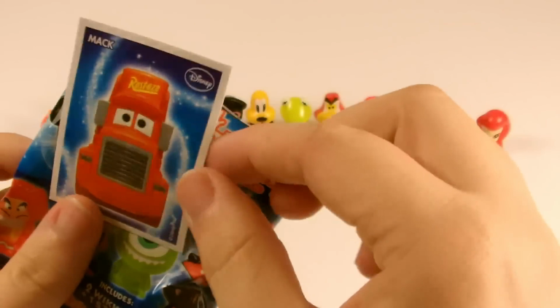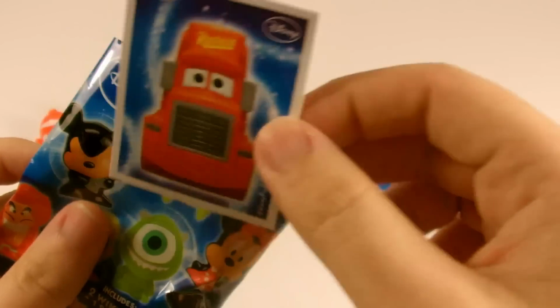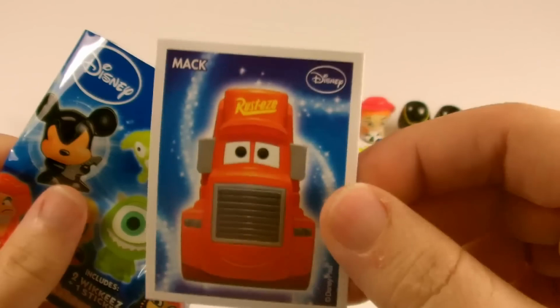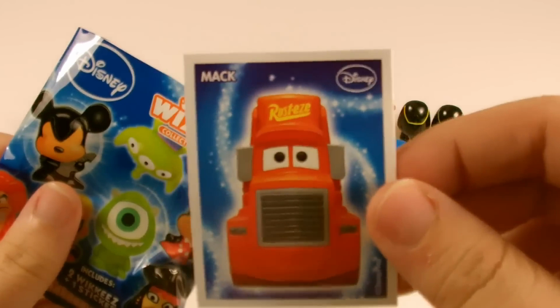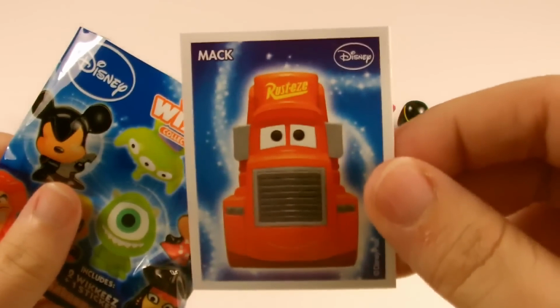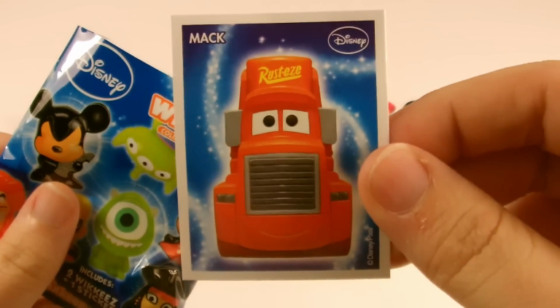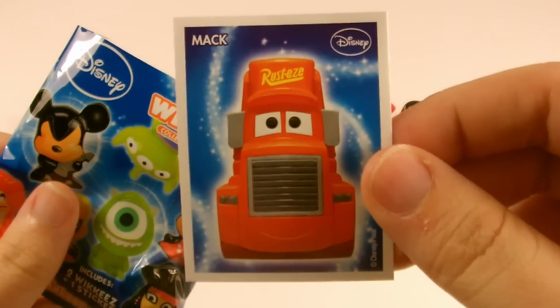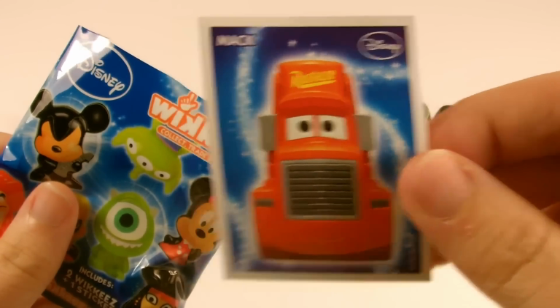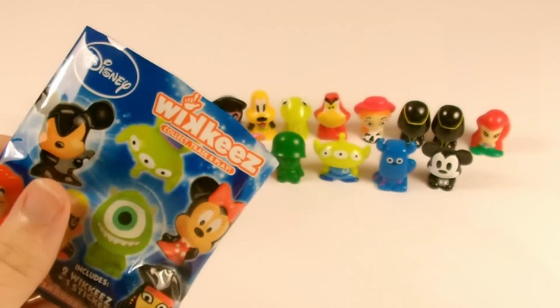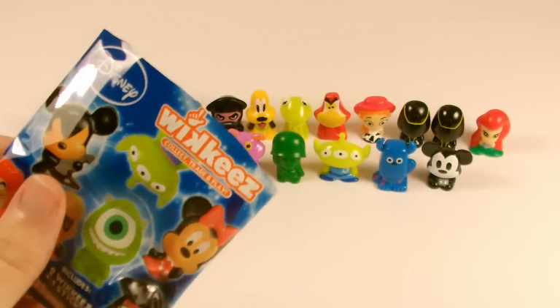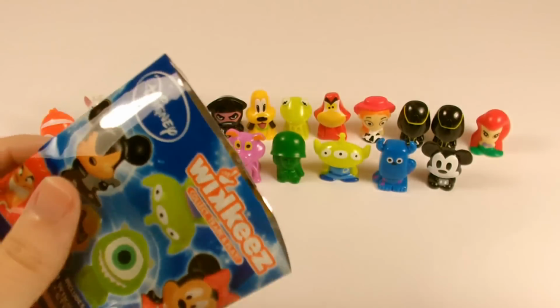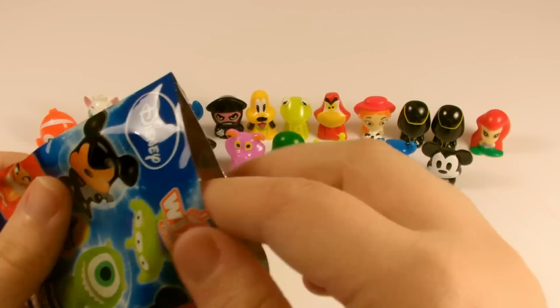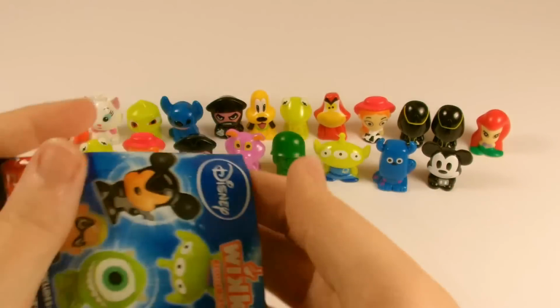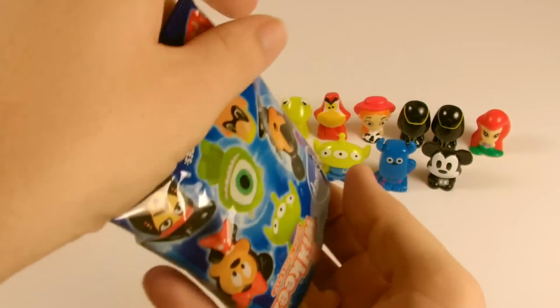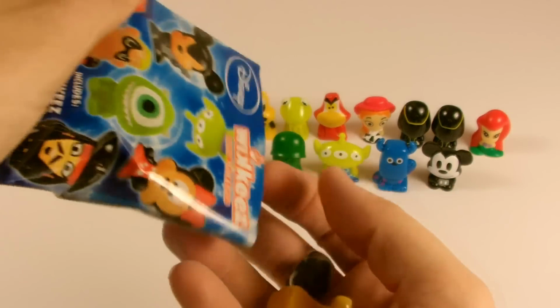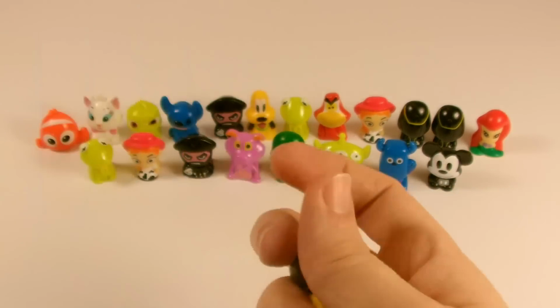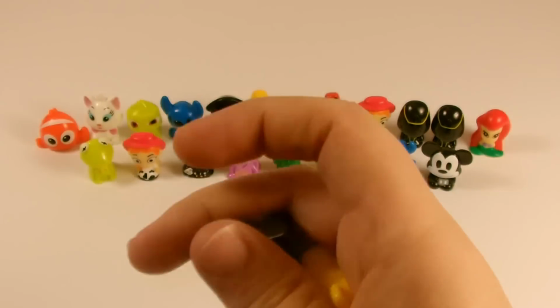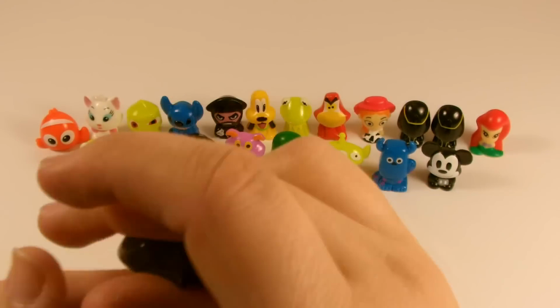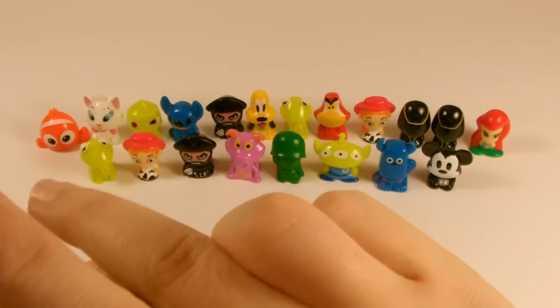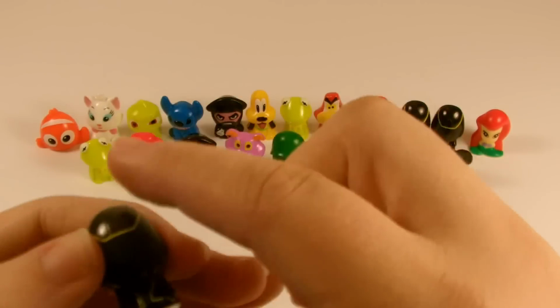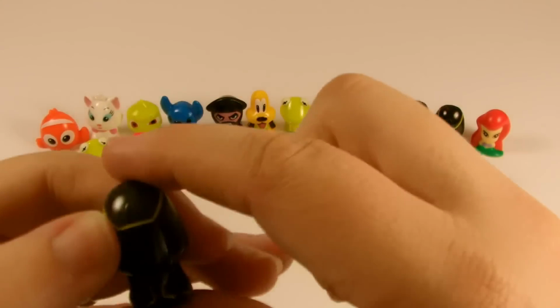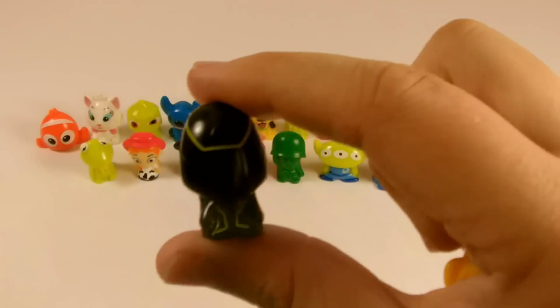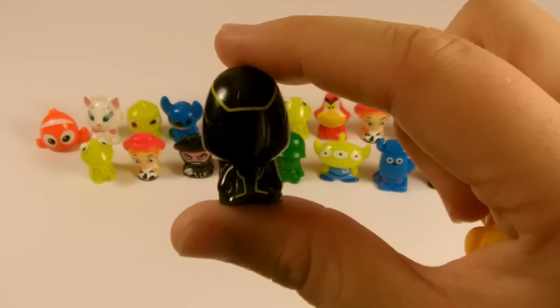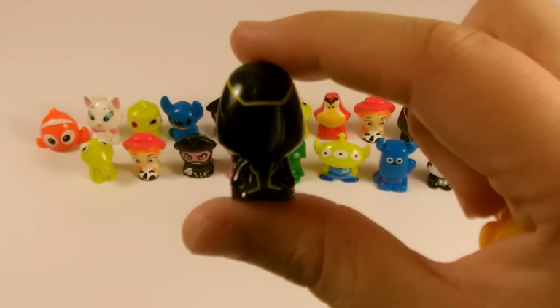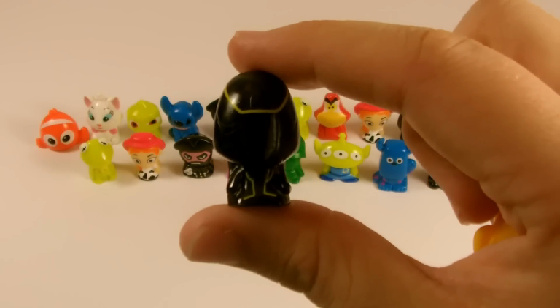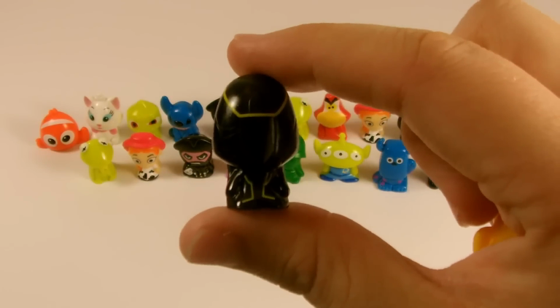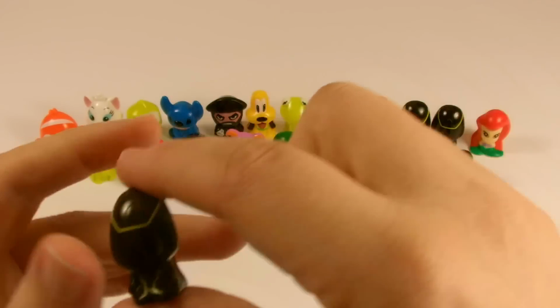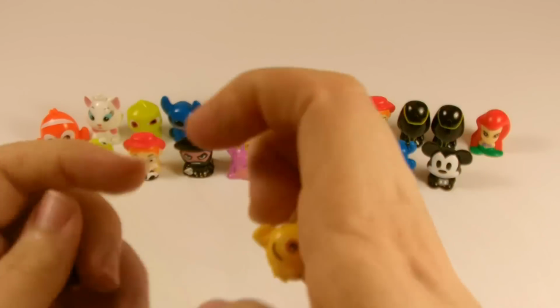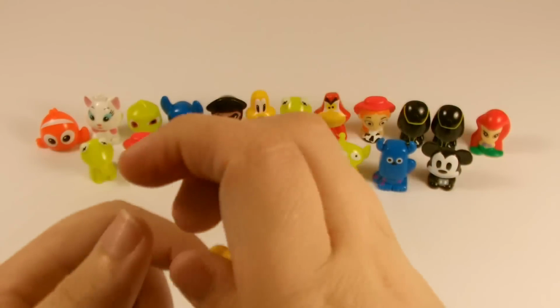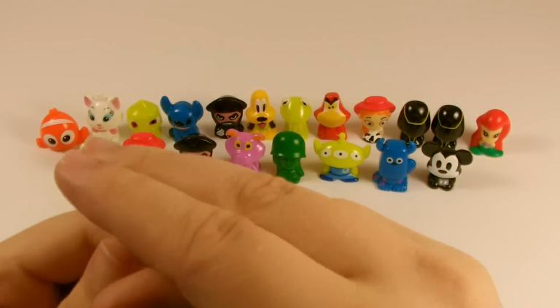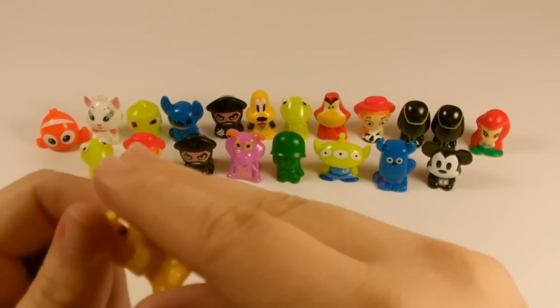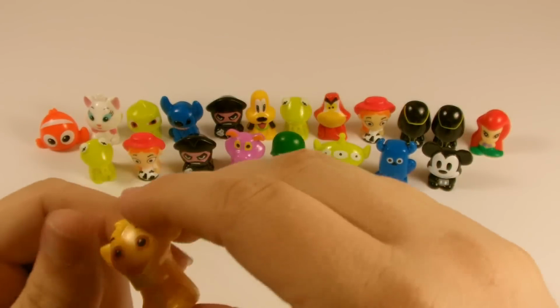Next bag and the sticker is Mack. And inside we have Clue and Simba.